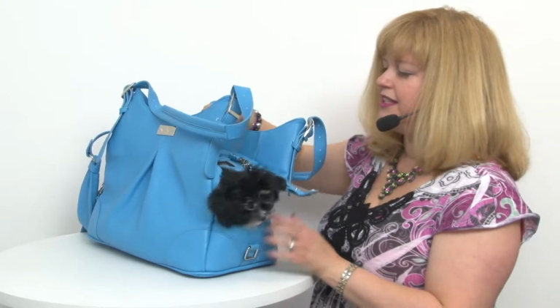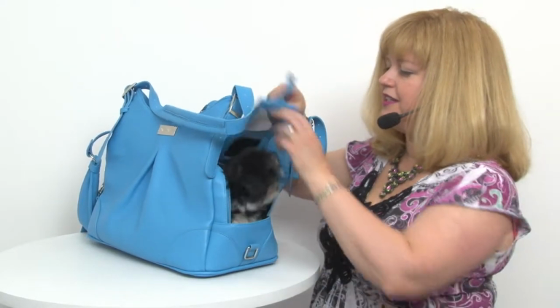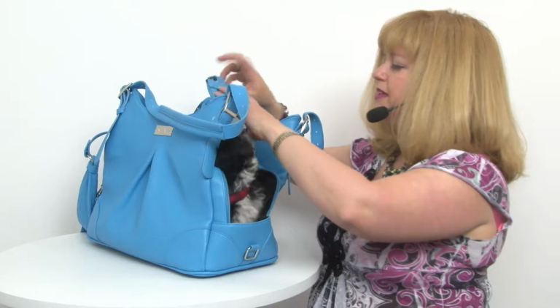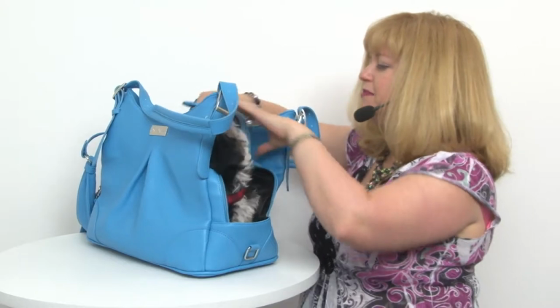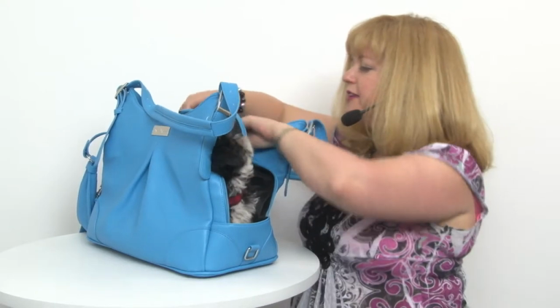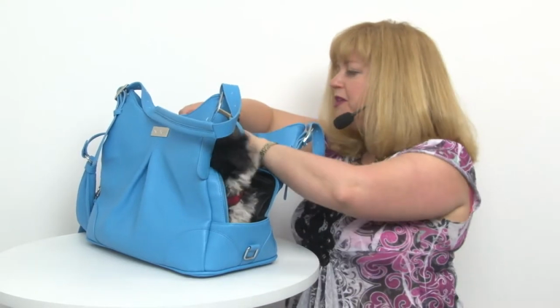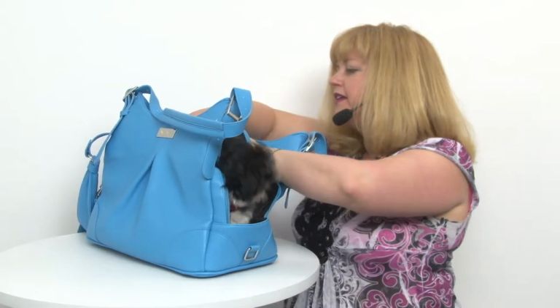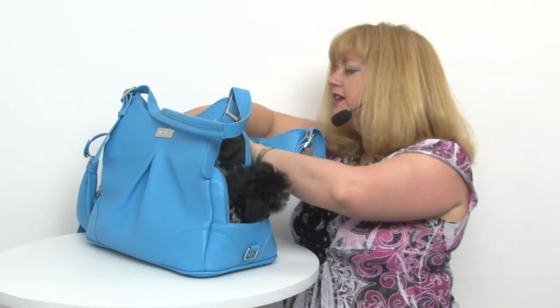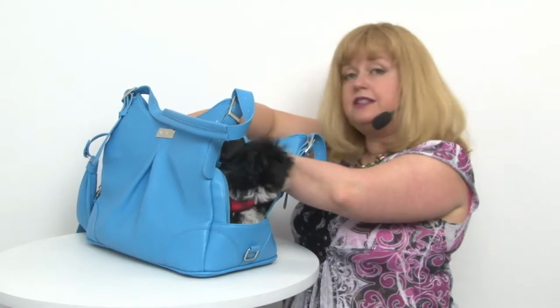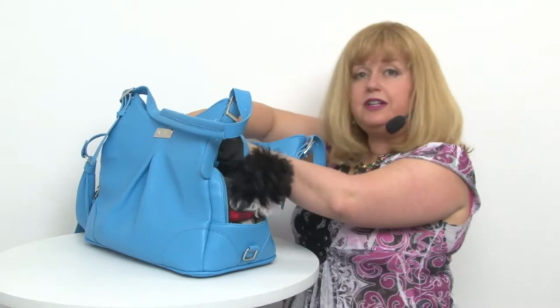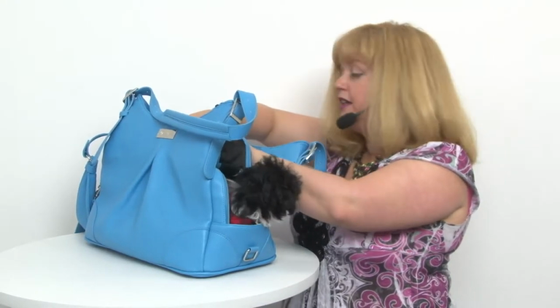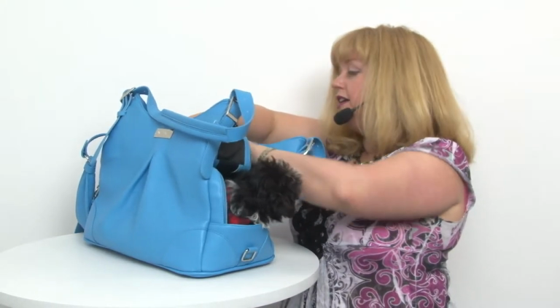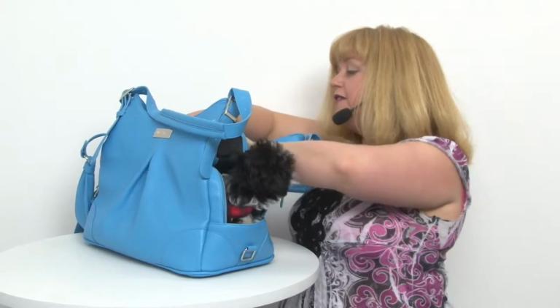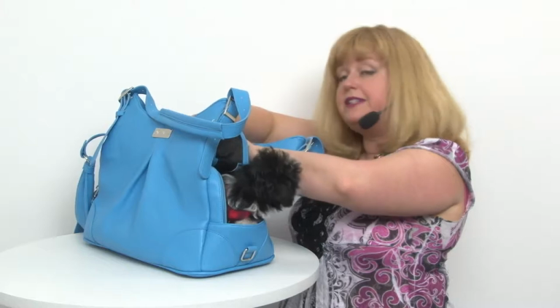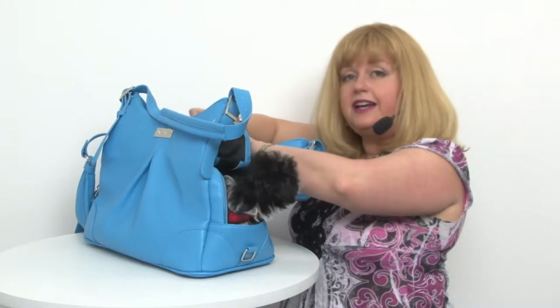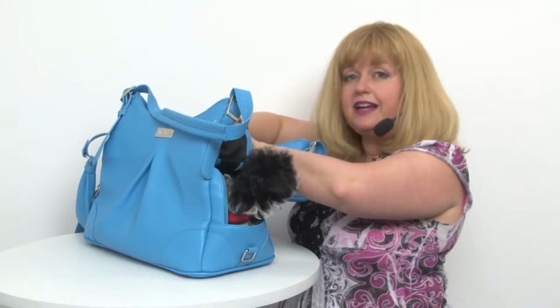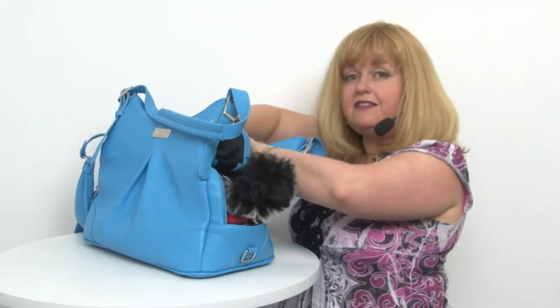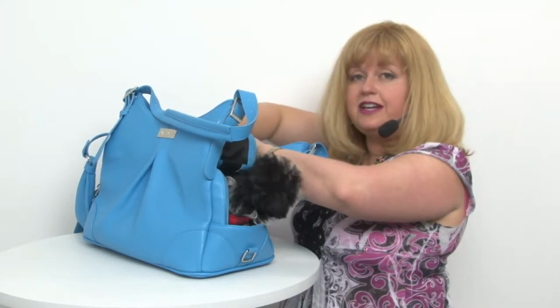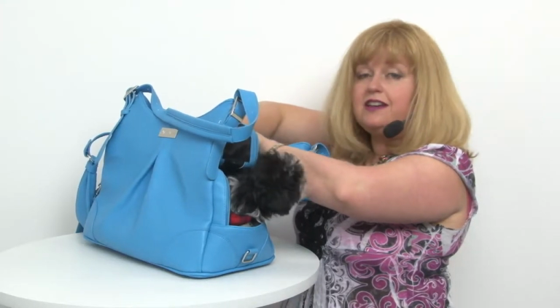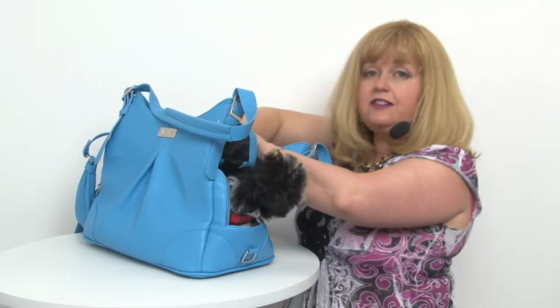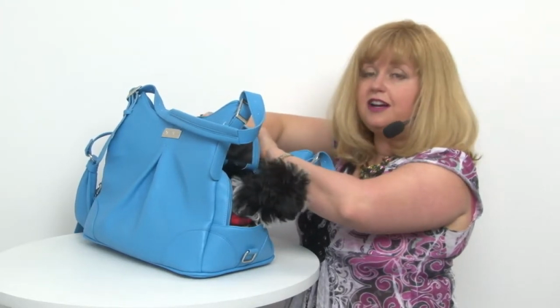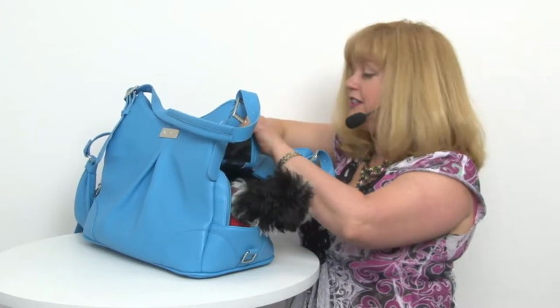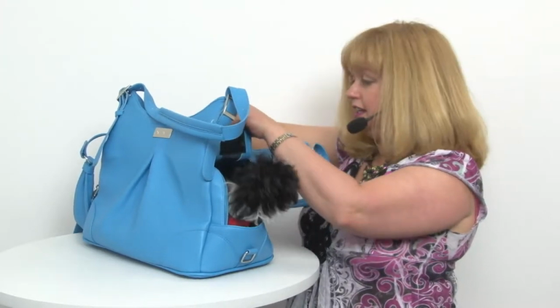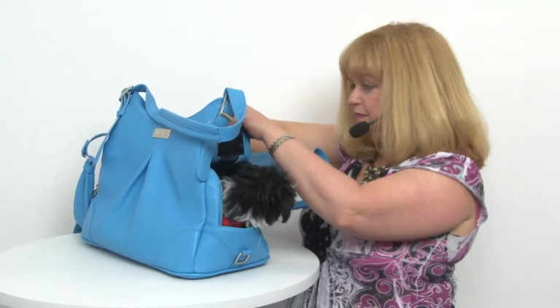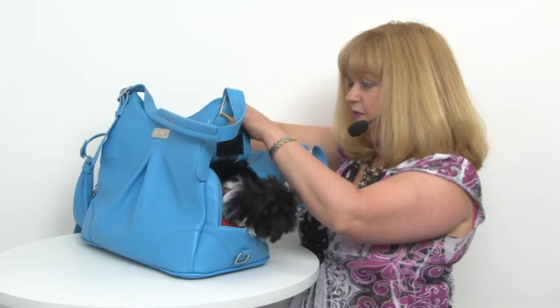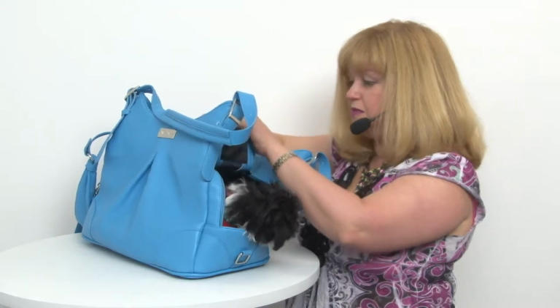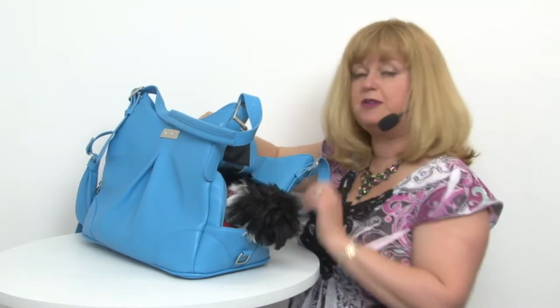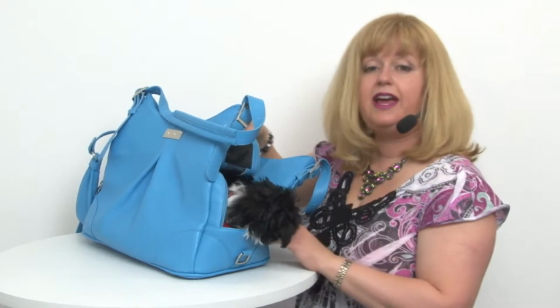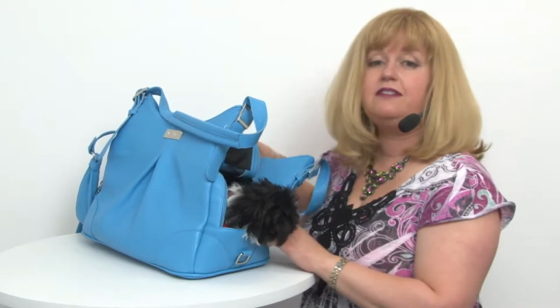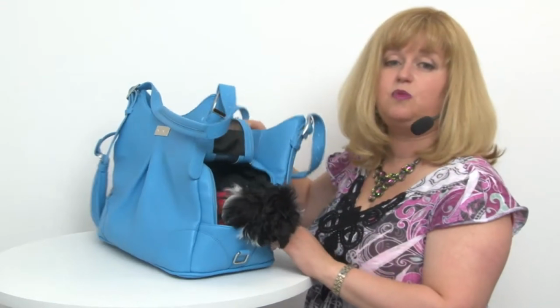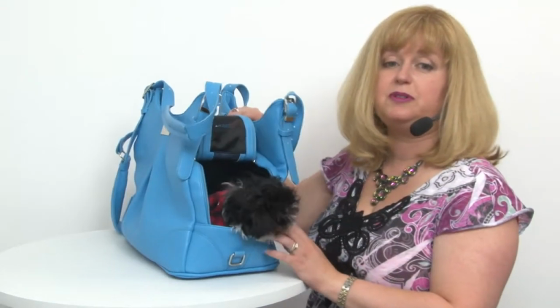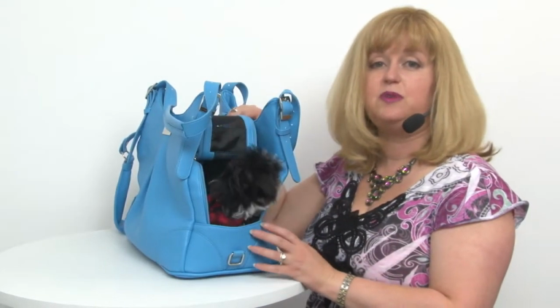This is a really nice bag for your pet because it is very comfortable inside. It has a very nice velvet-covered pillow that's removable, and the cover is washable as well.